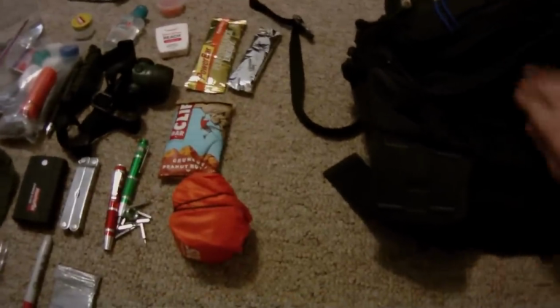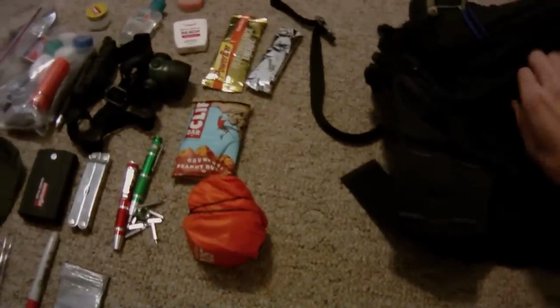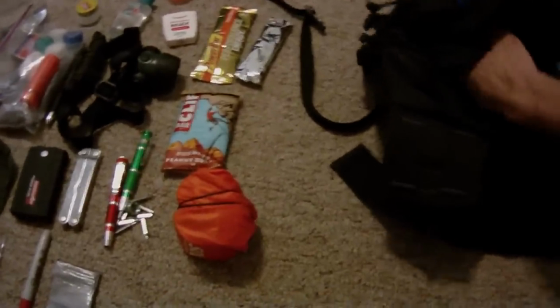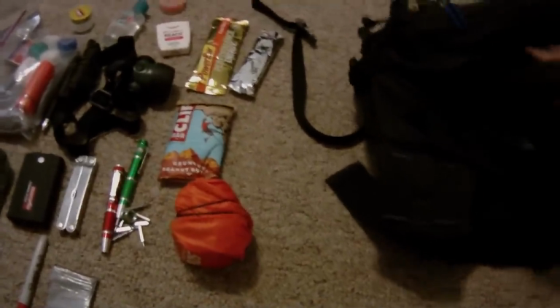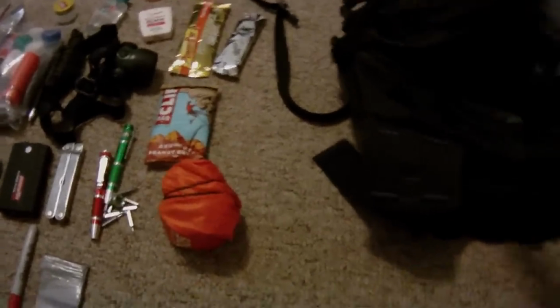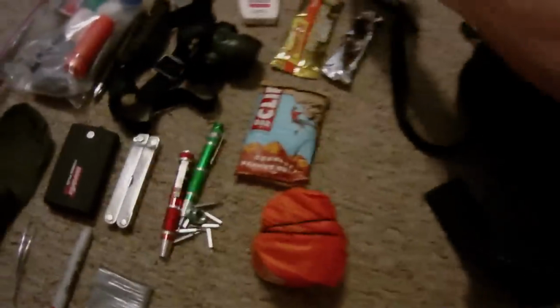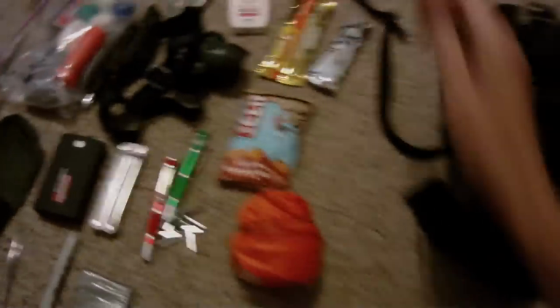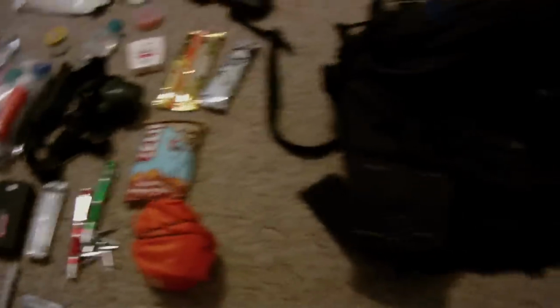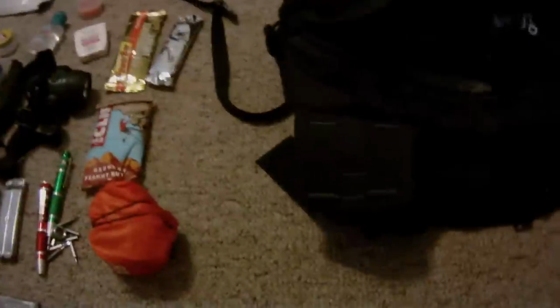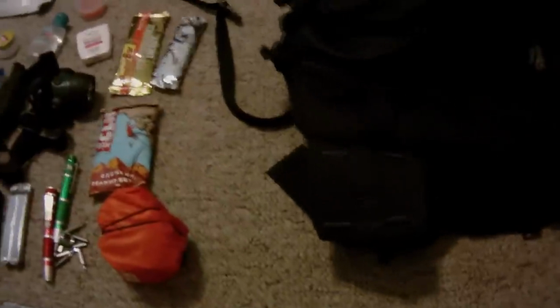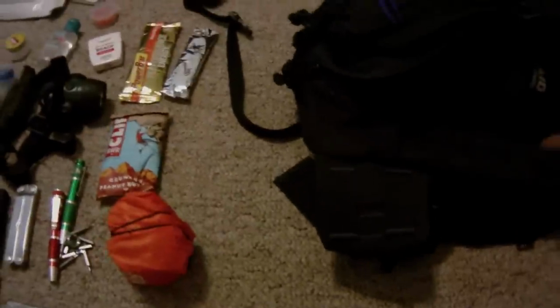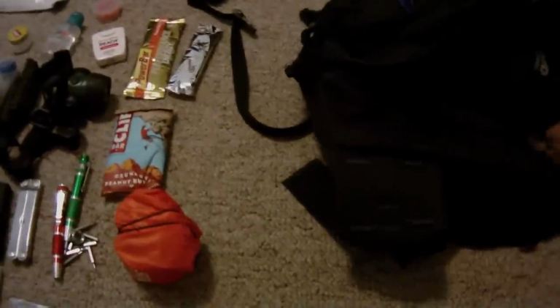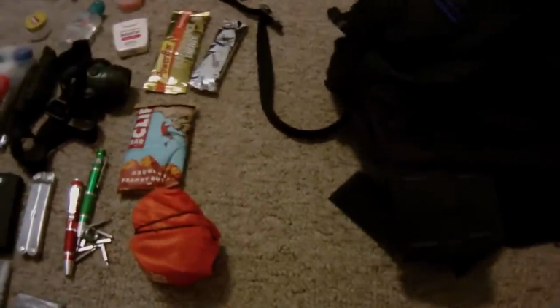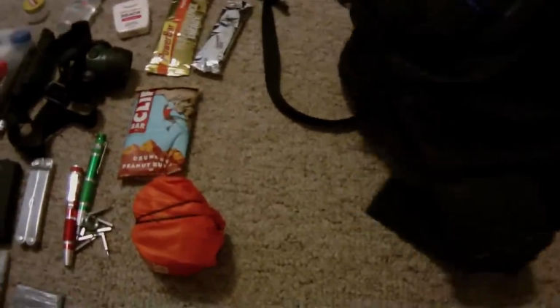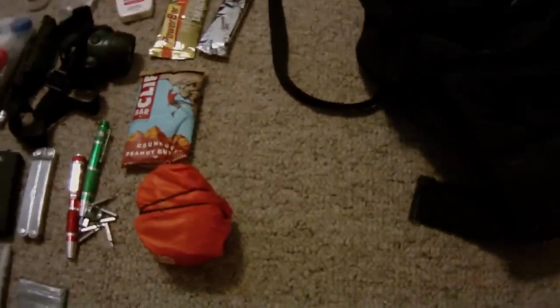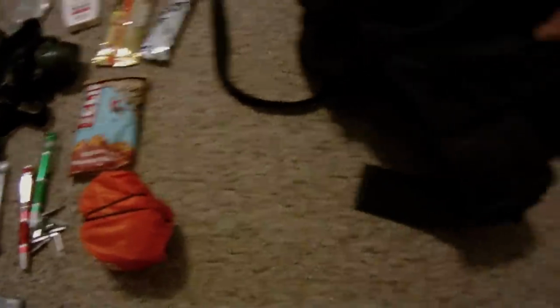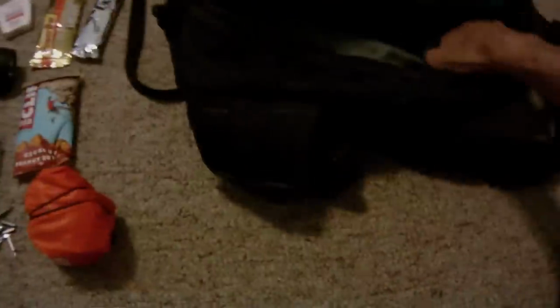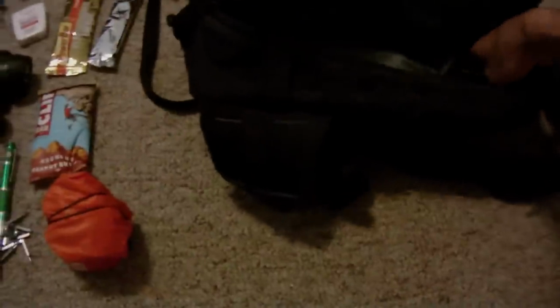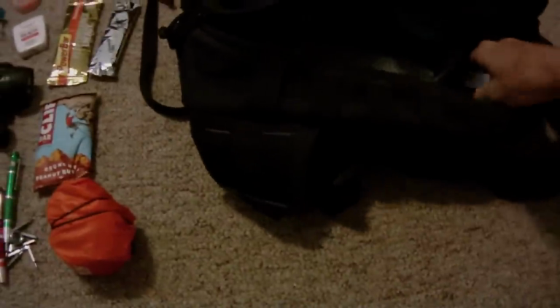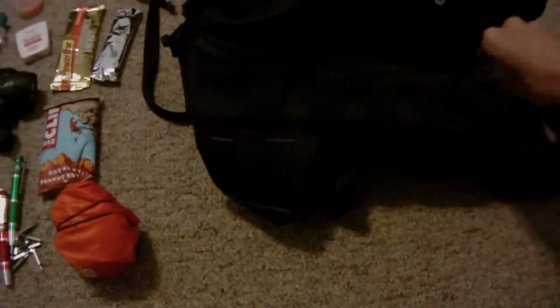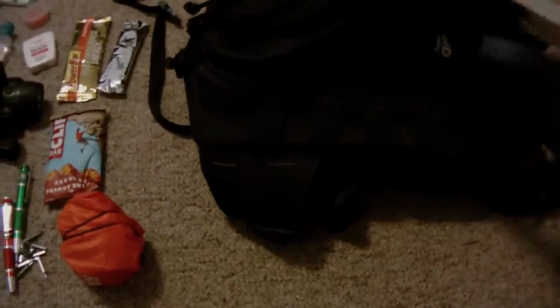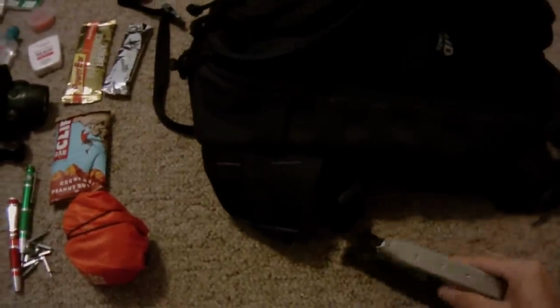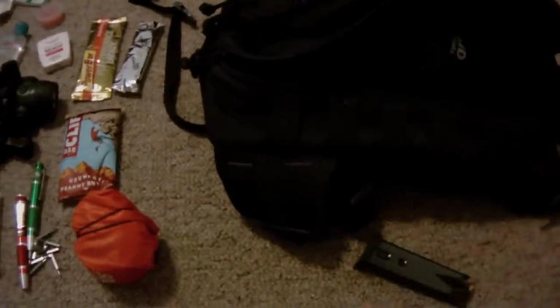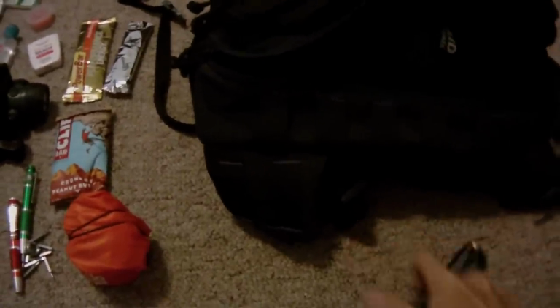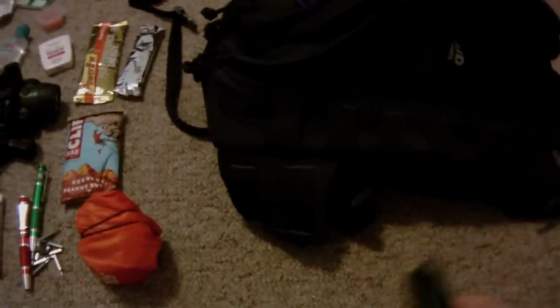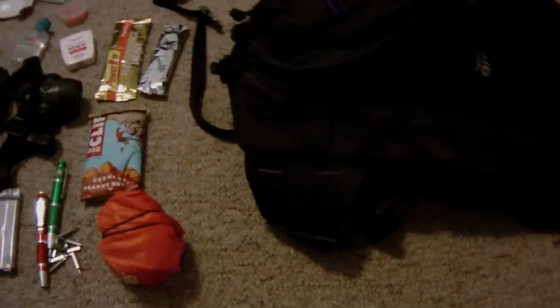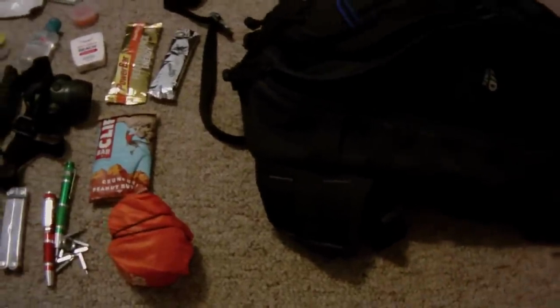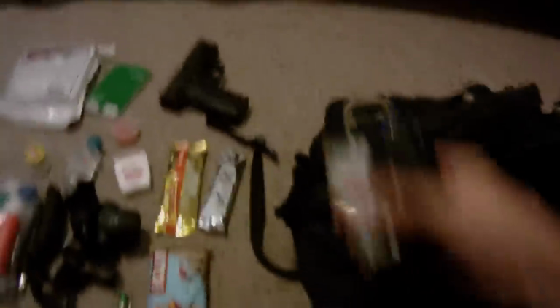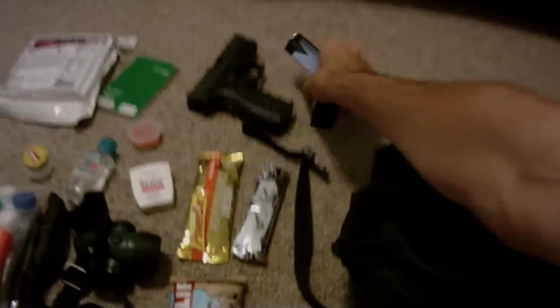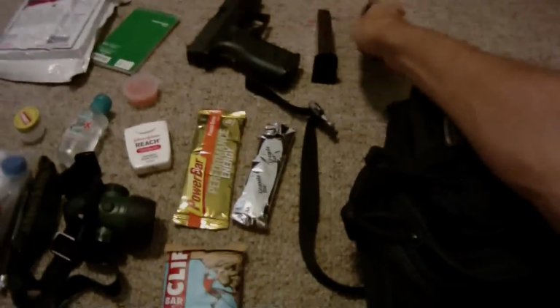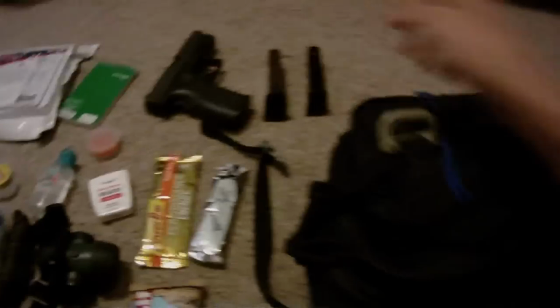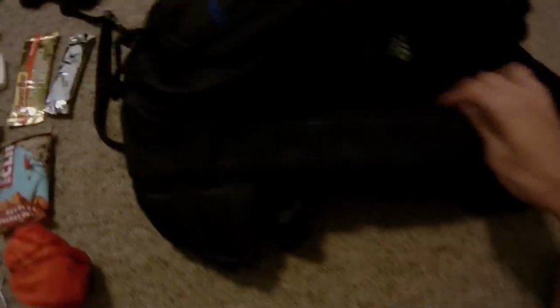I keep my pistol in here. I do keep two spare magazines in here as well.